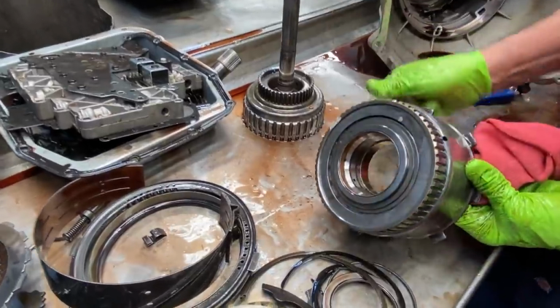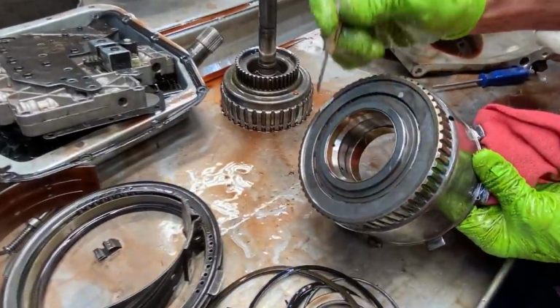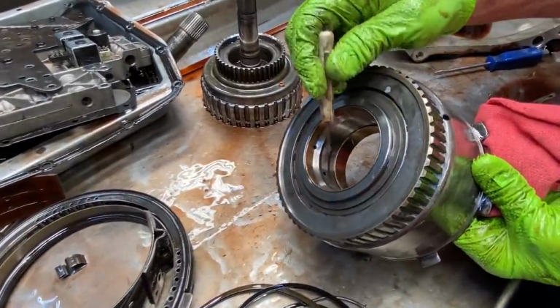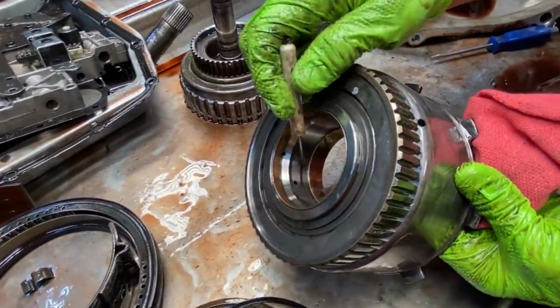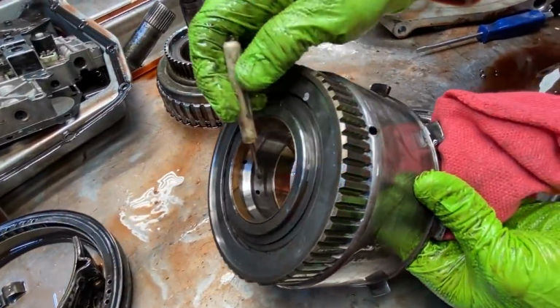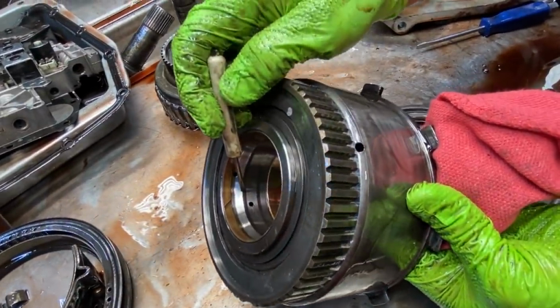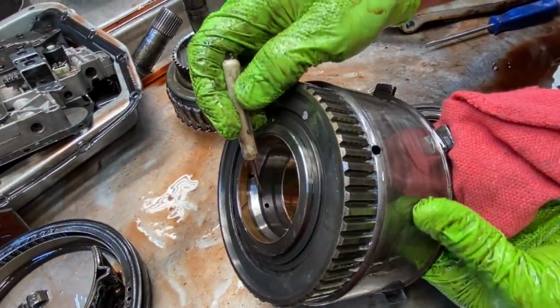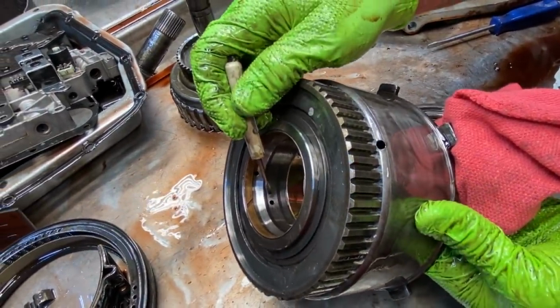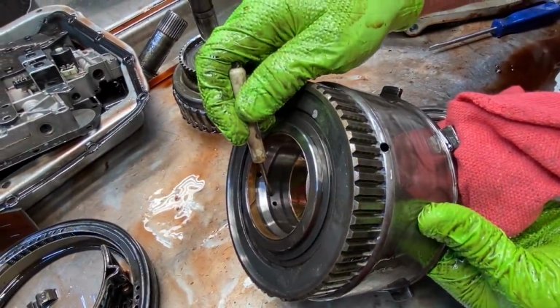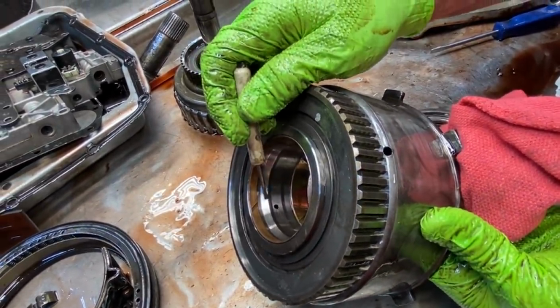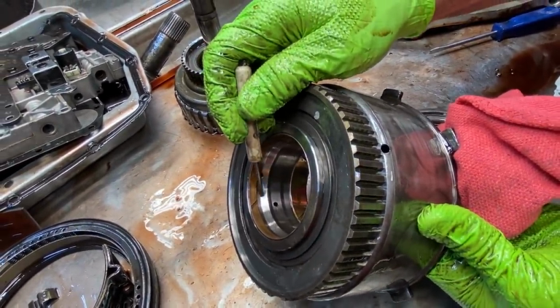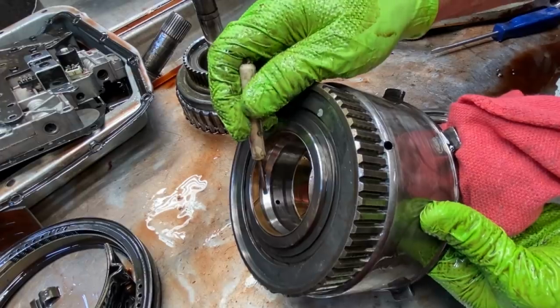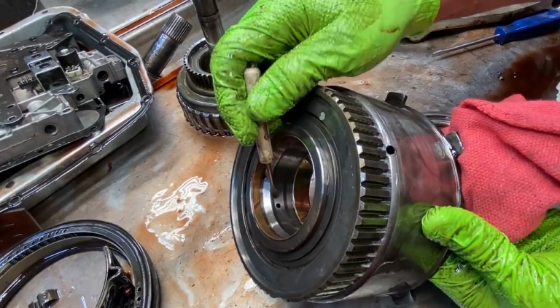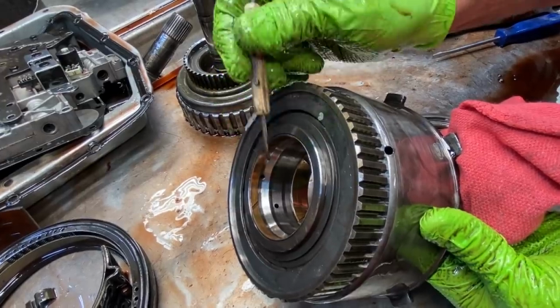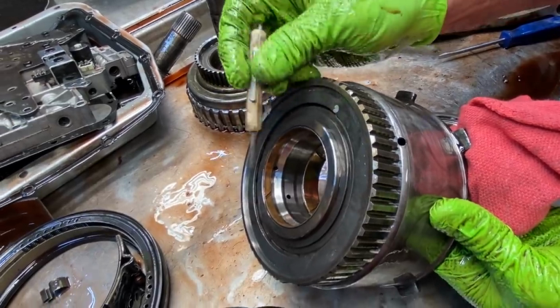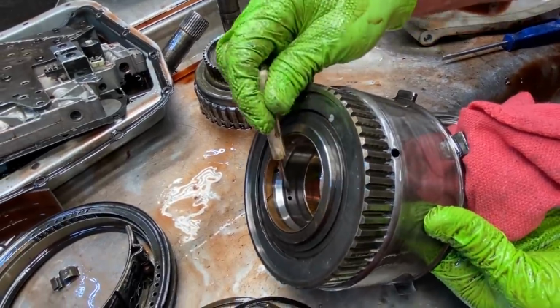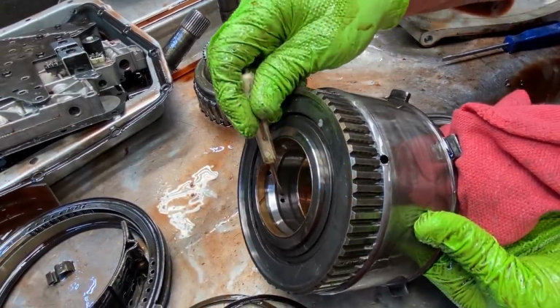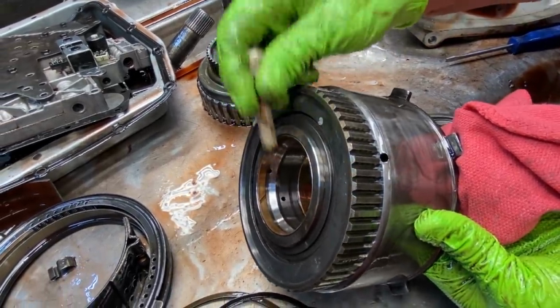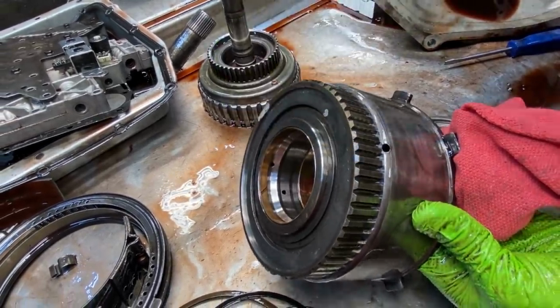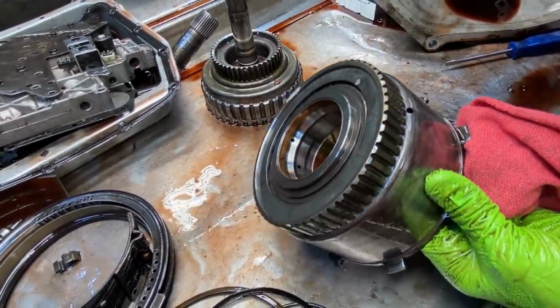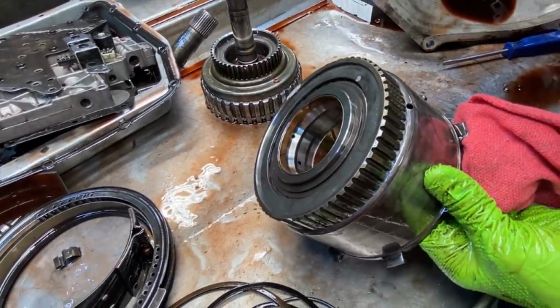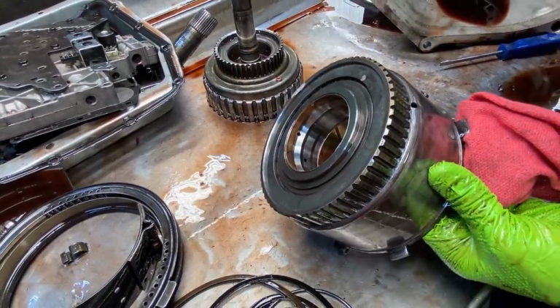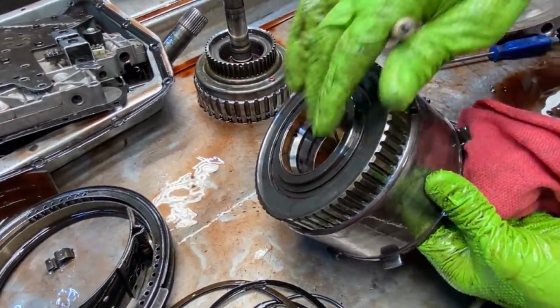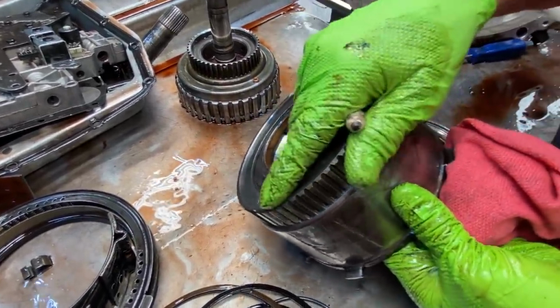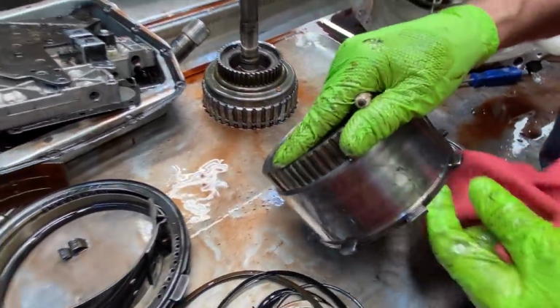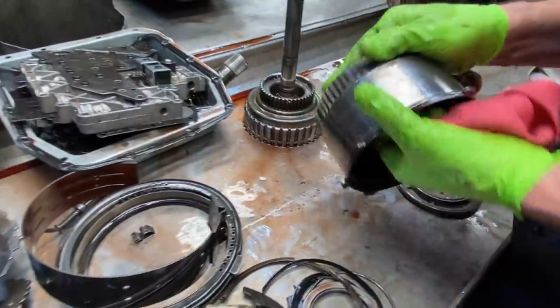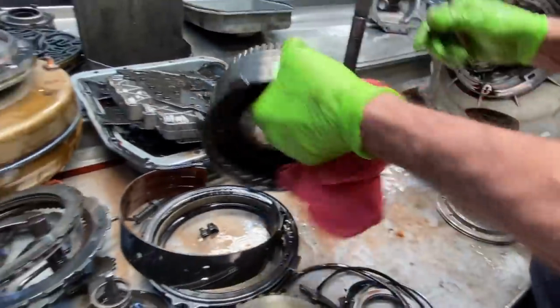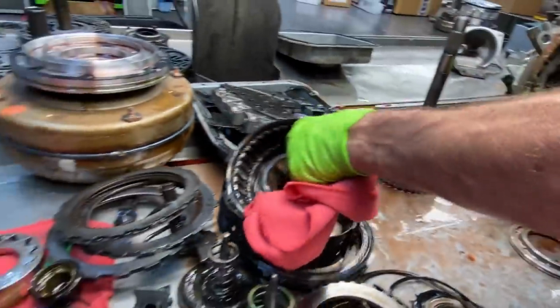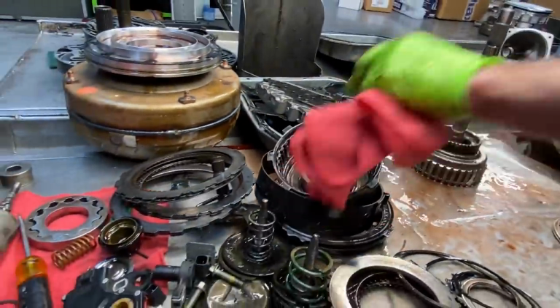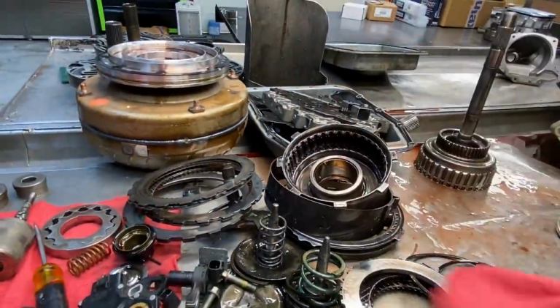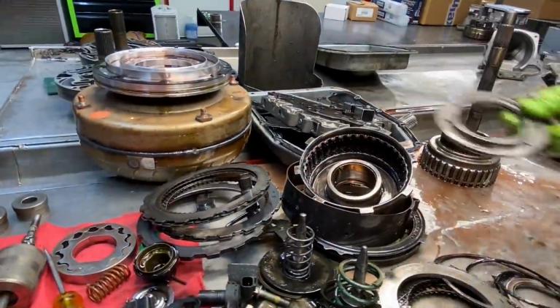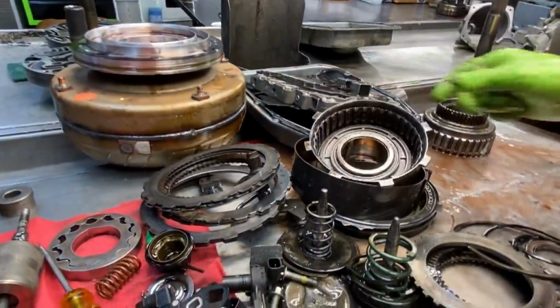We do see seal wear on these drums here too. Right here — see how close that seal is running towards the edge right there? It's barely in a good spot. You want to check the clearances on this transmission for sure and make sure it's not moving around a whole lot.